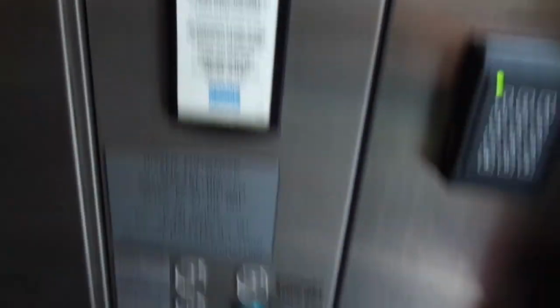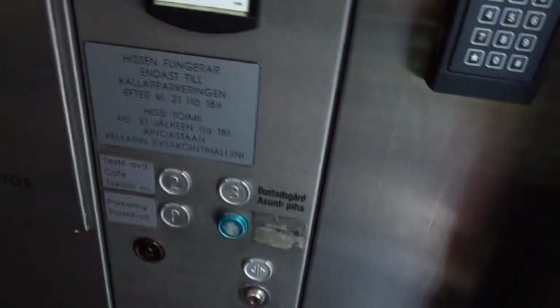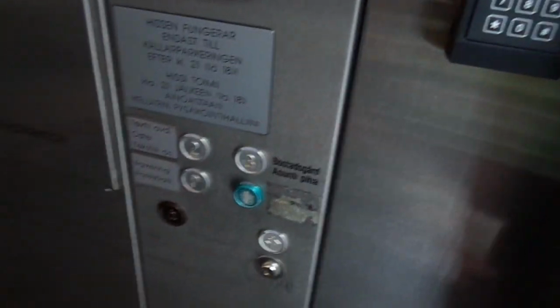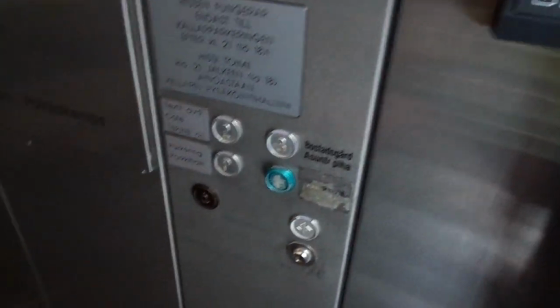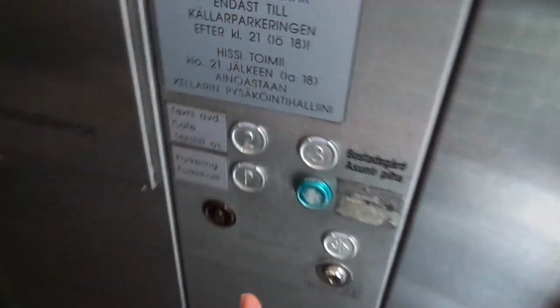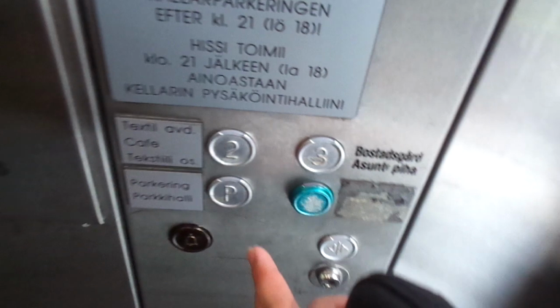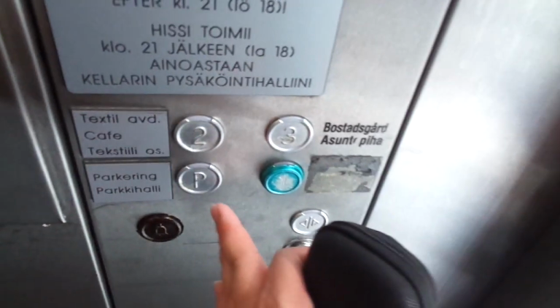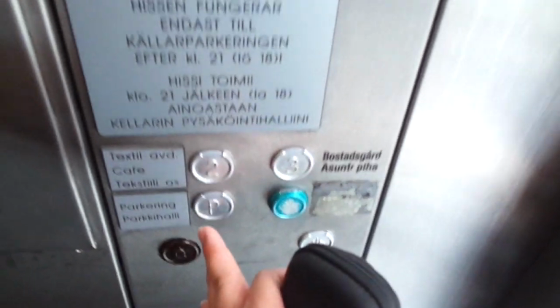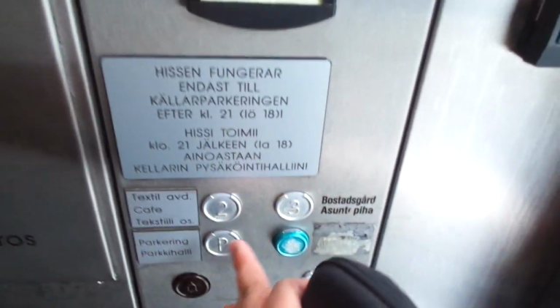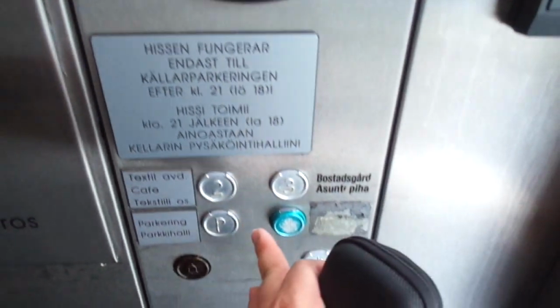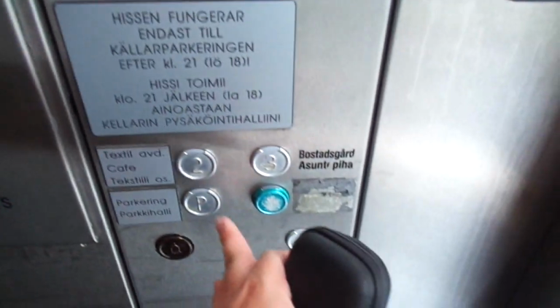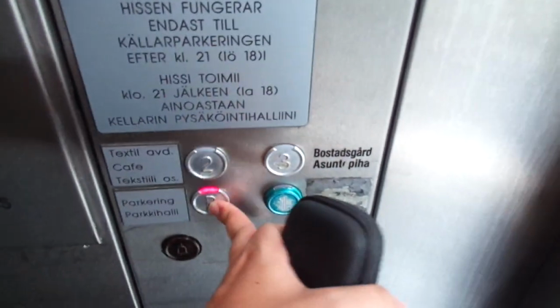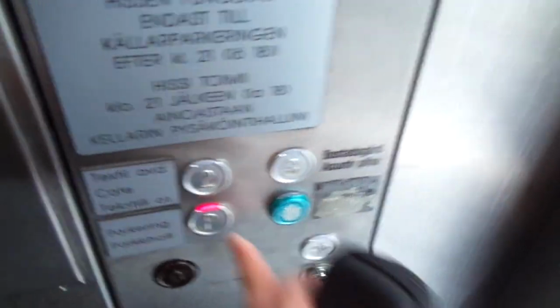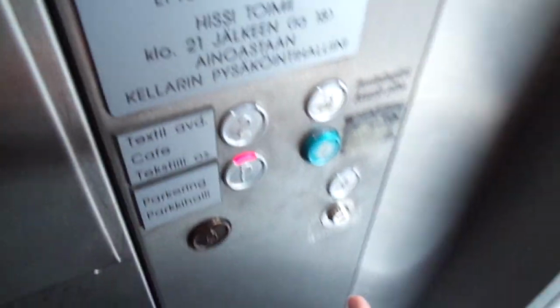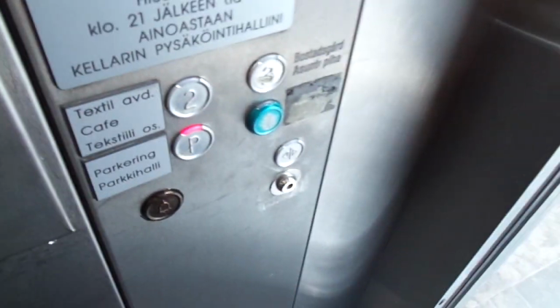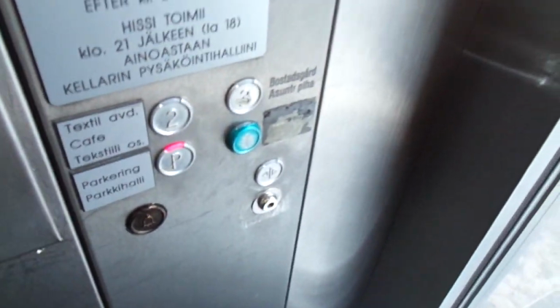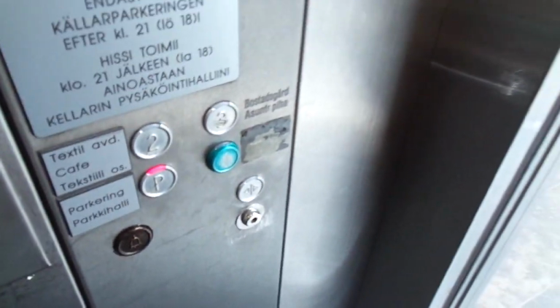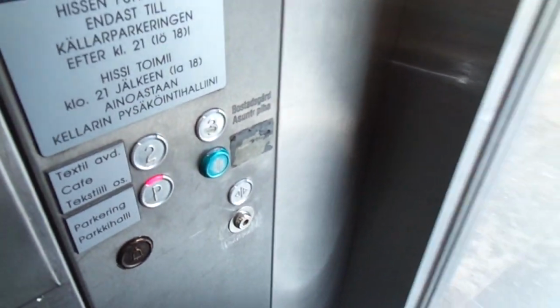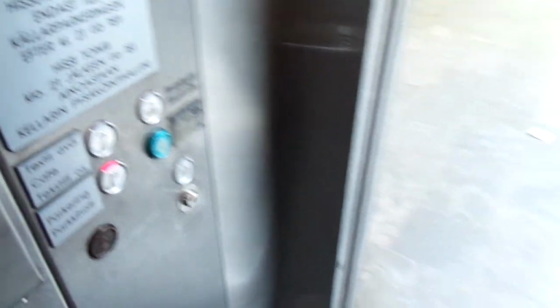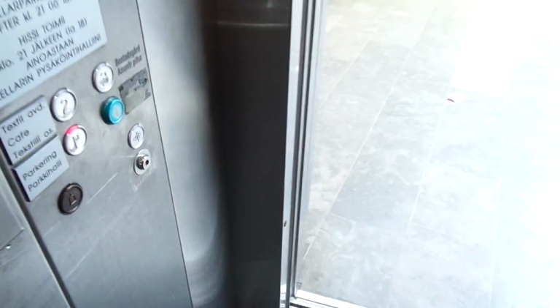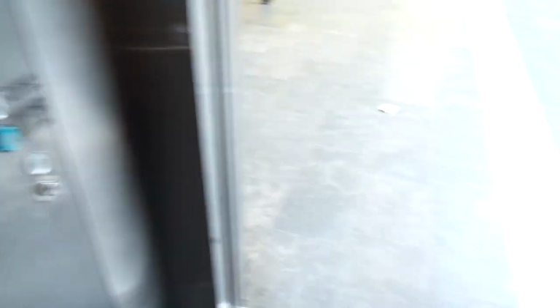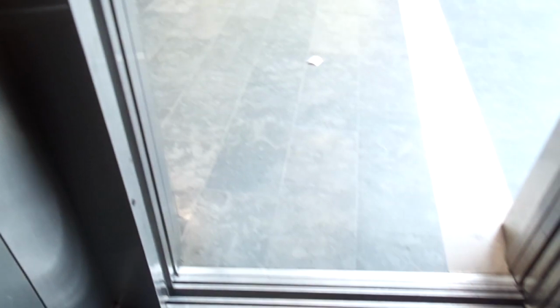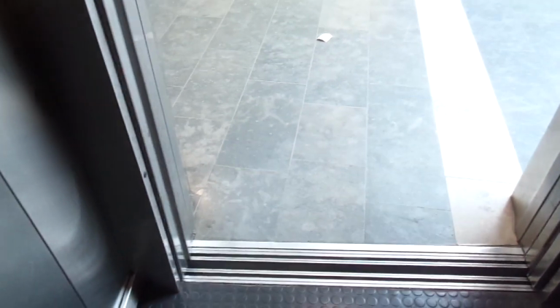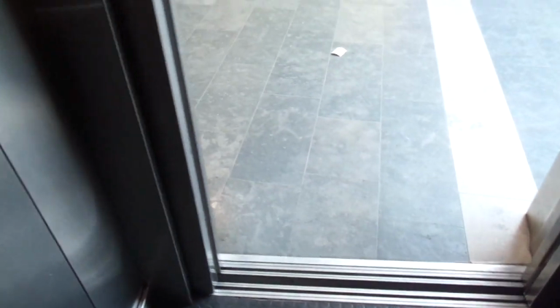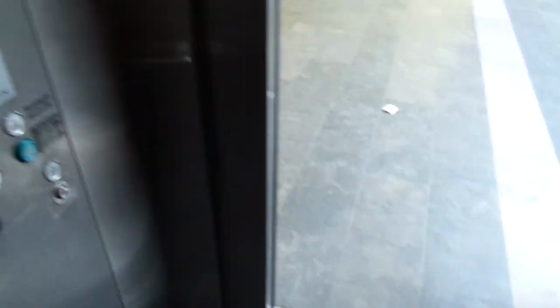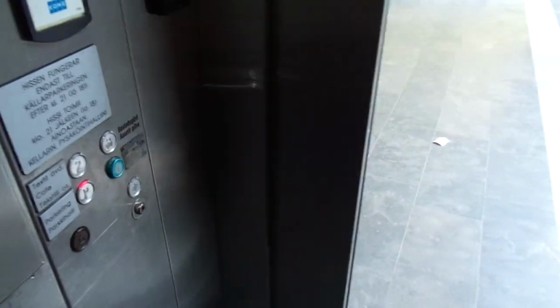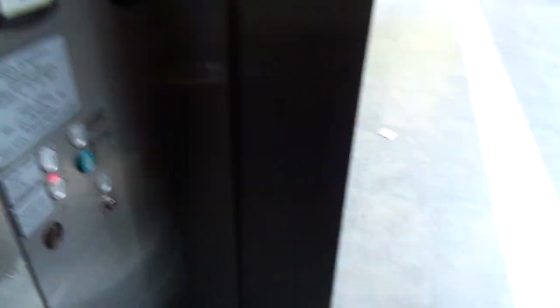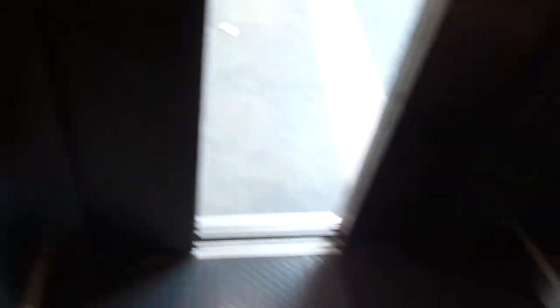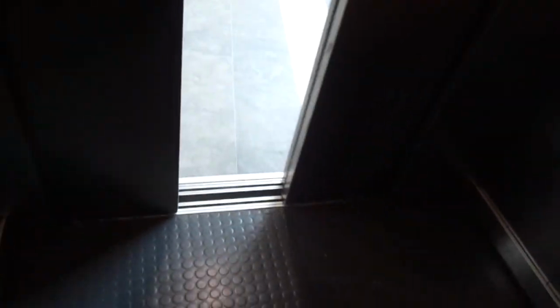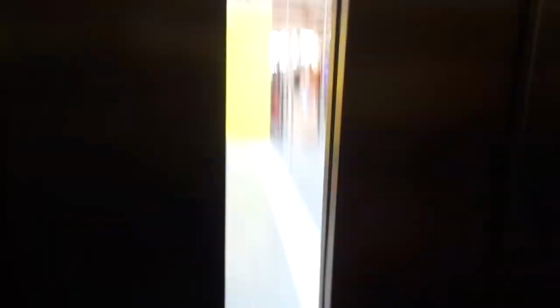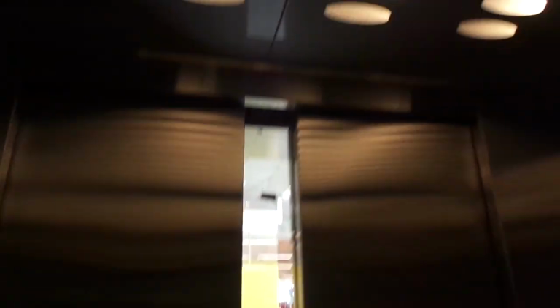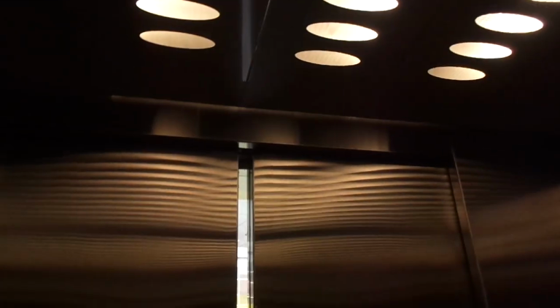Turning 20 years old in 2020. We're on floor 1, so let's go to P. We have 4 floors here, and the garden for the apartments on the third floor.